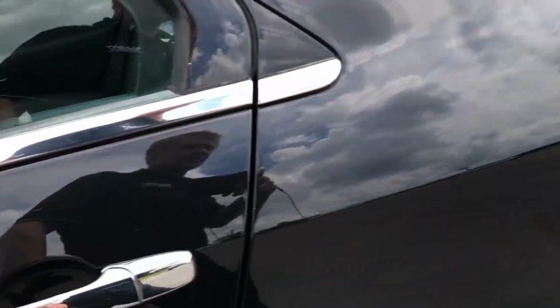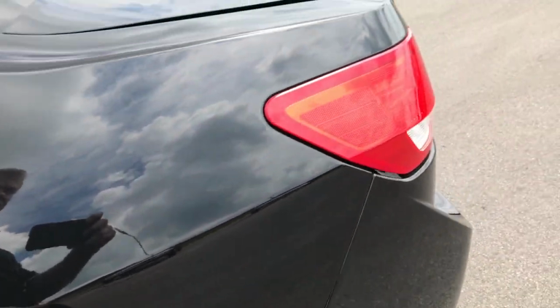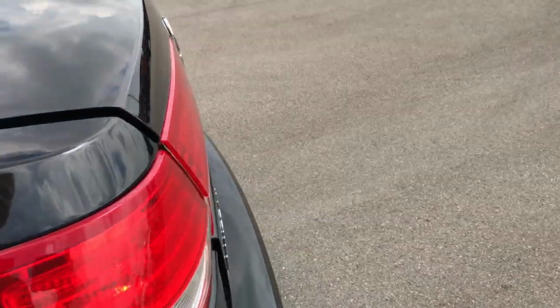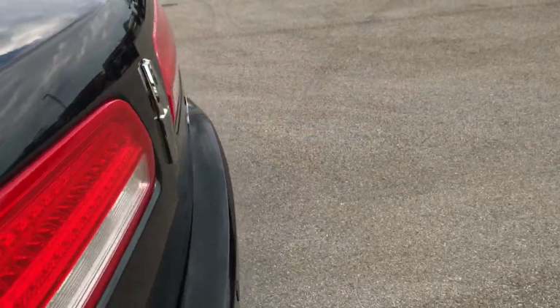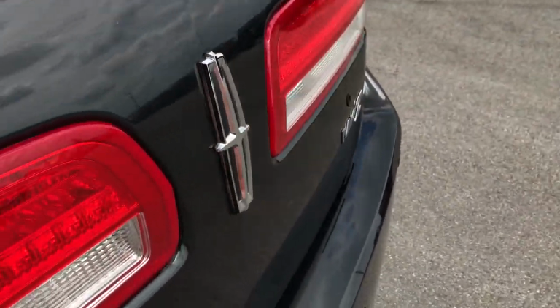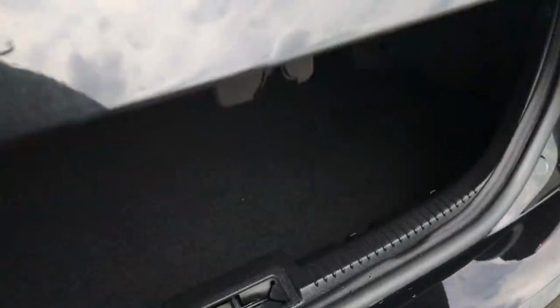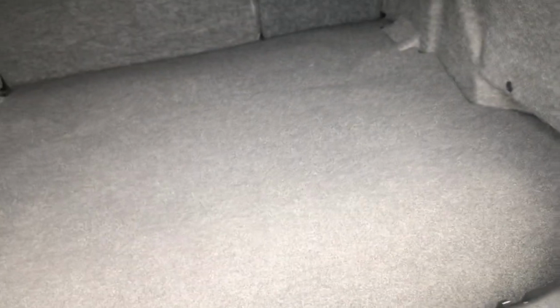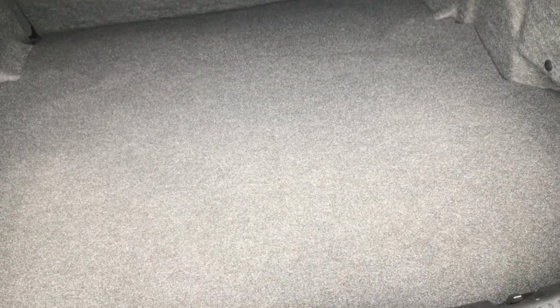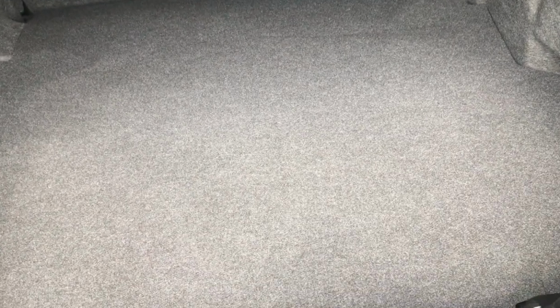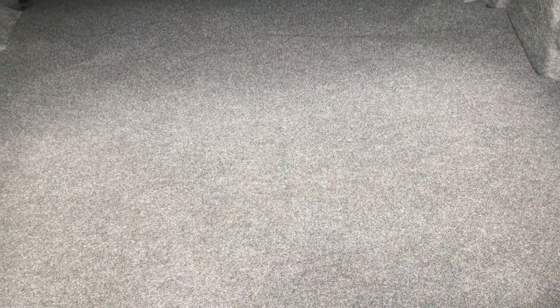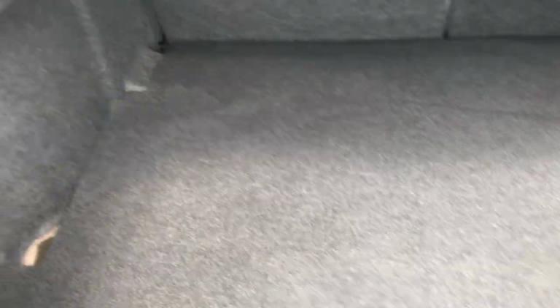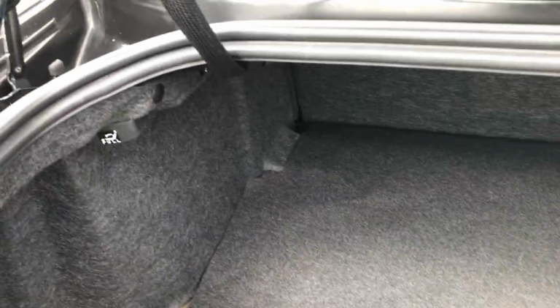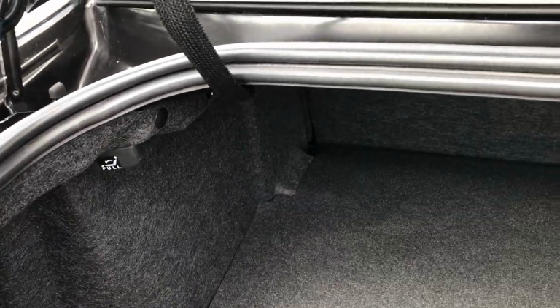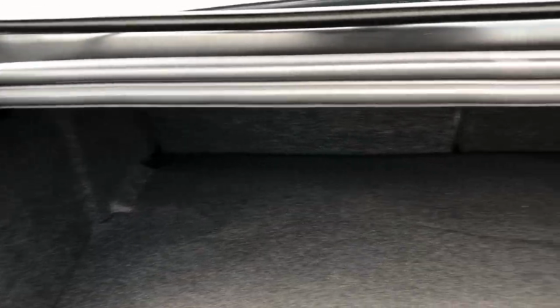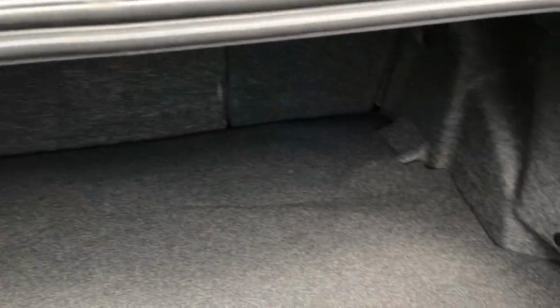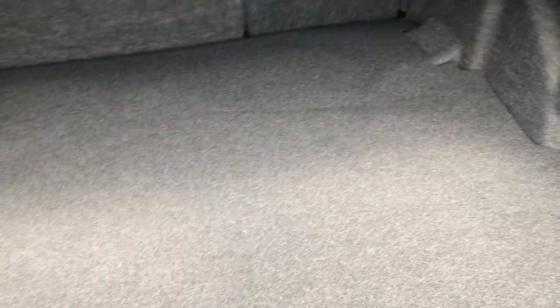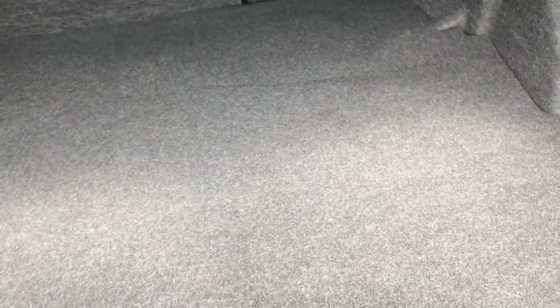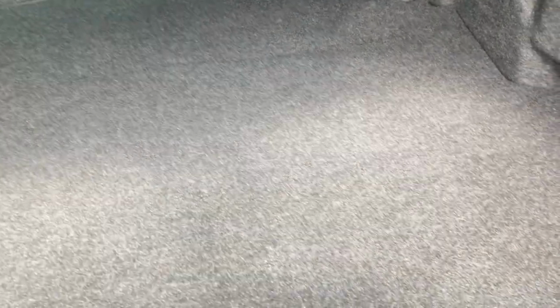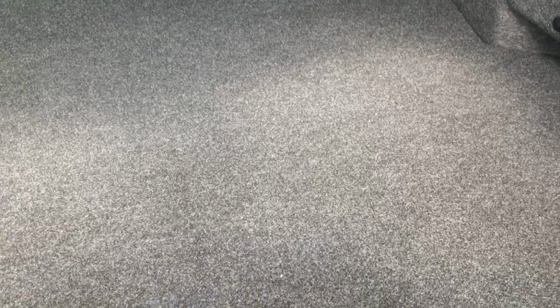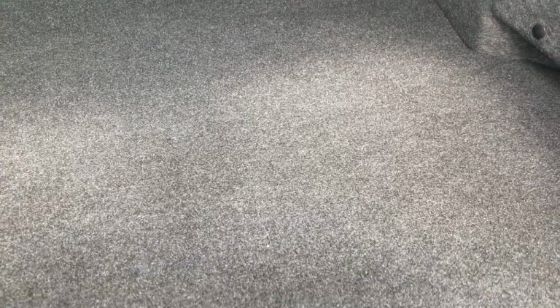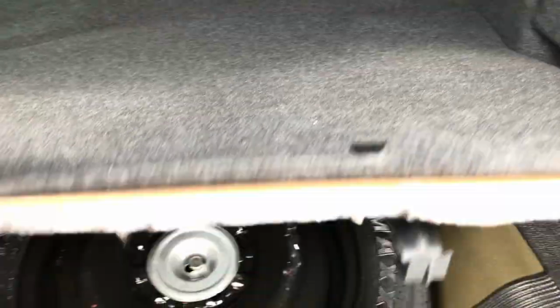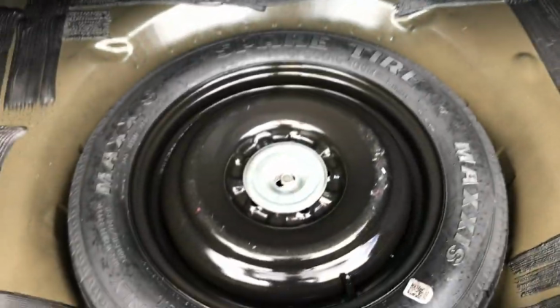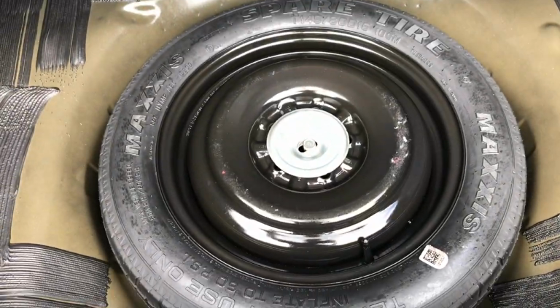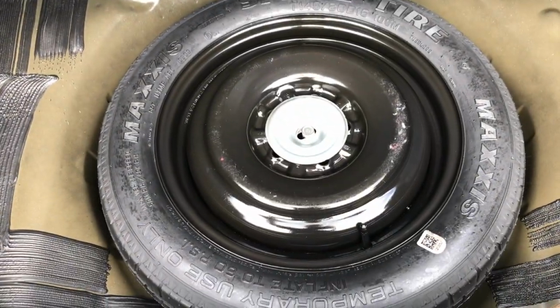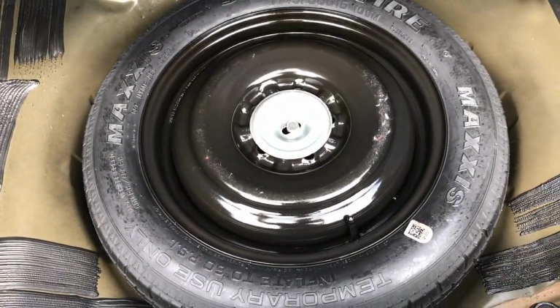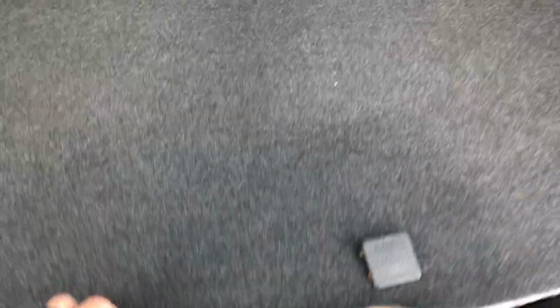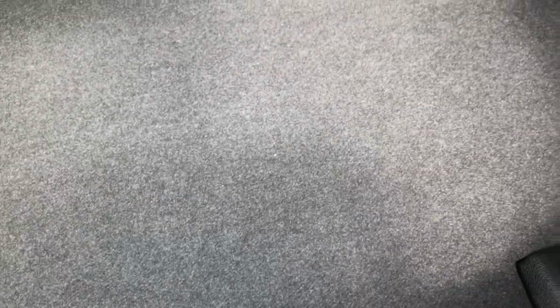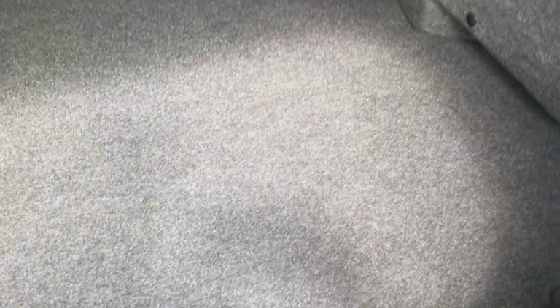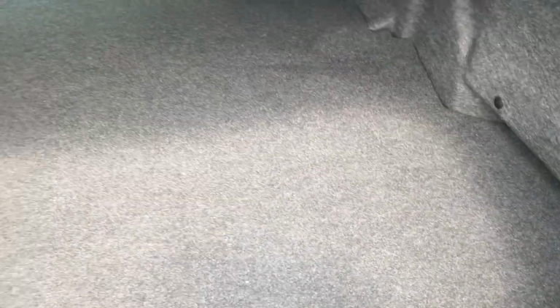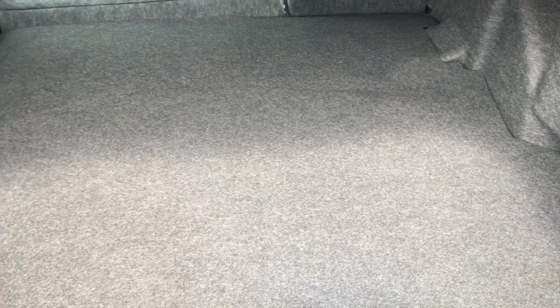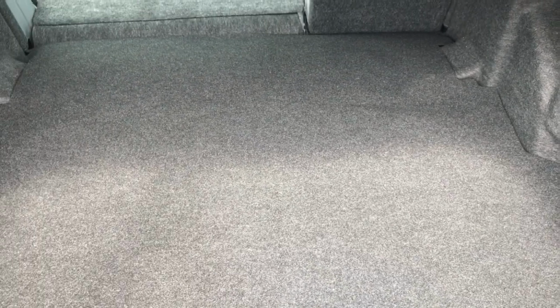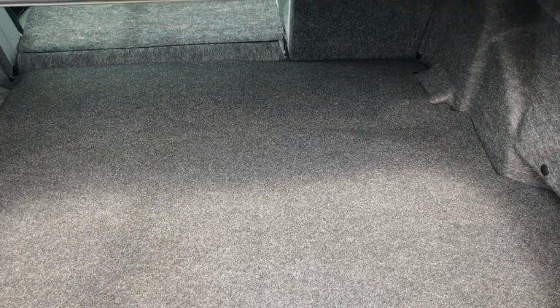Taking a quick look at the trunk — very clean back here as well. Those back seats do fold down; I'll show you how that works in just a minute. It does come with a spare tire, and this back storage area is very clean.